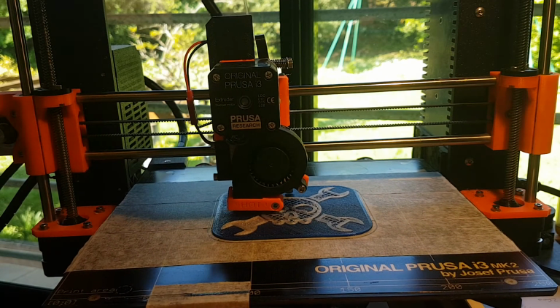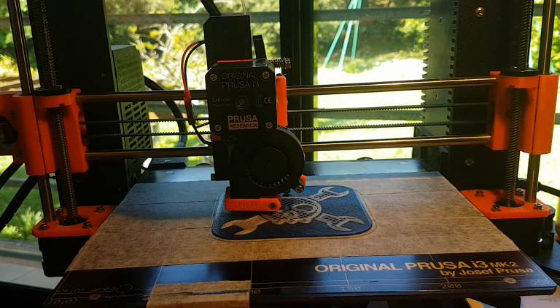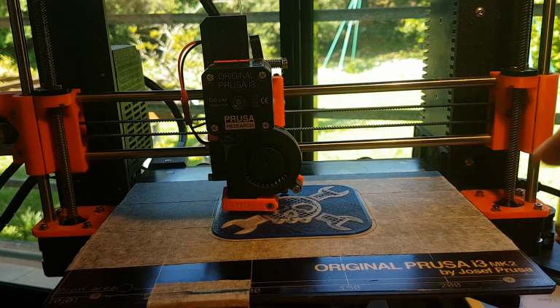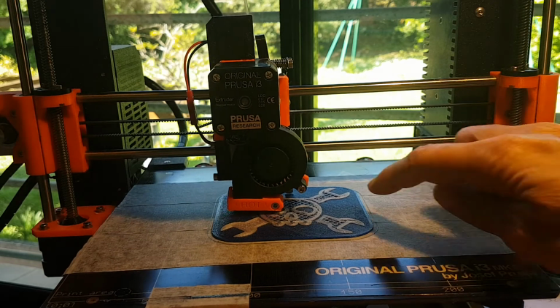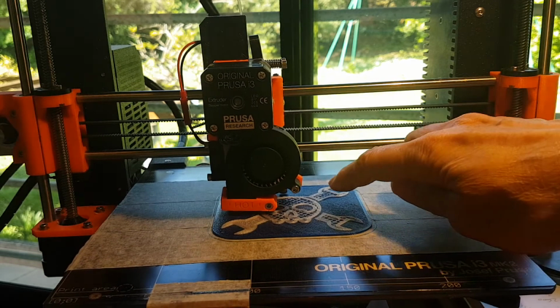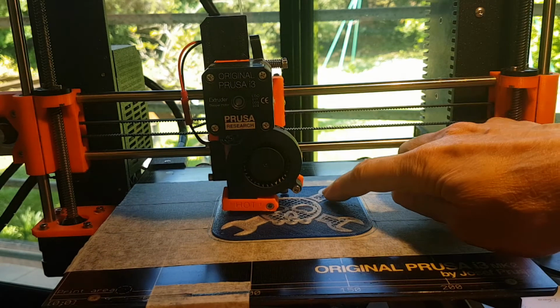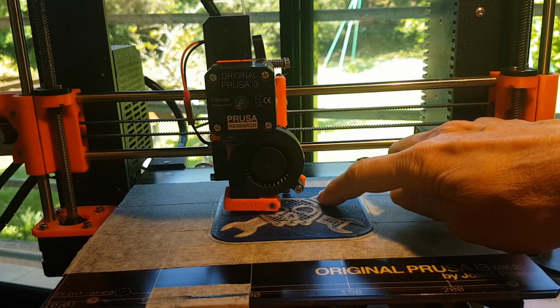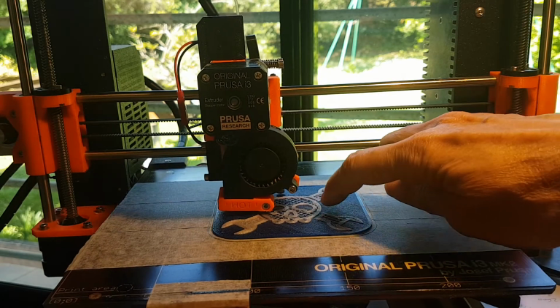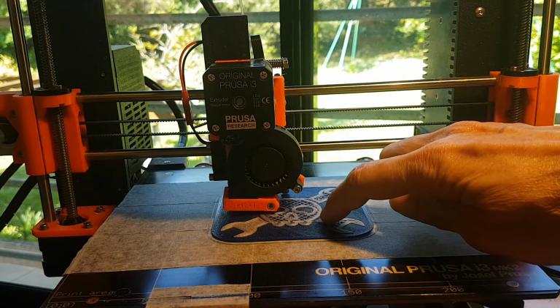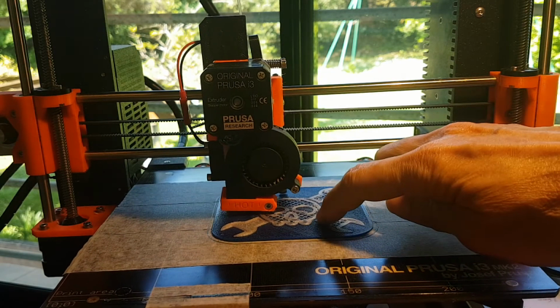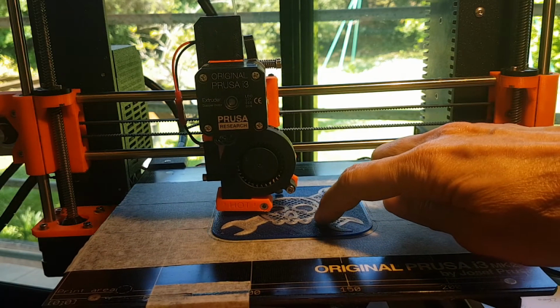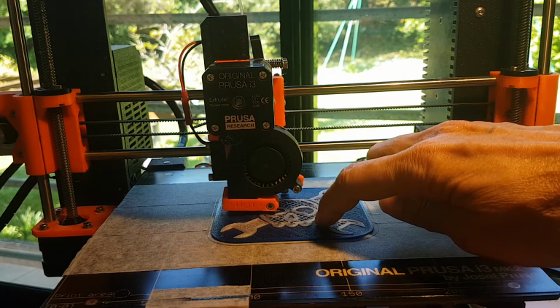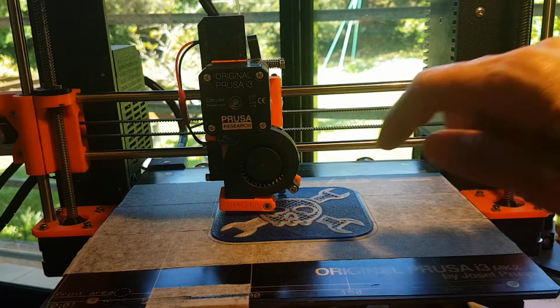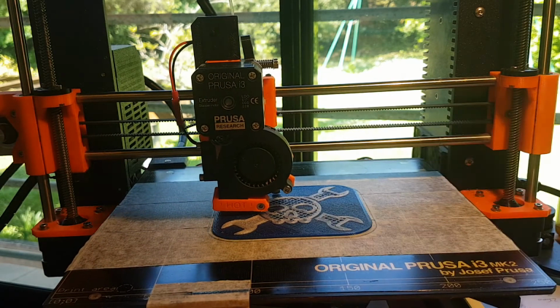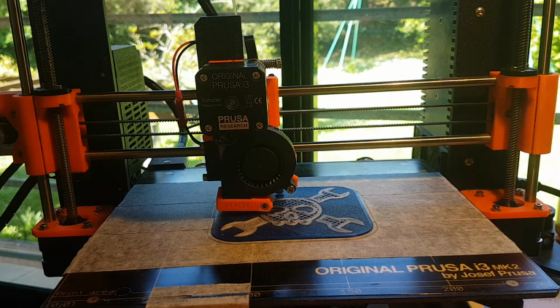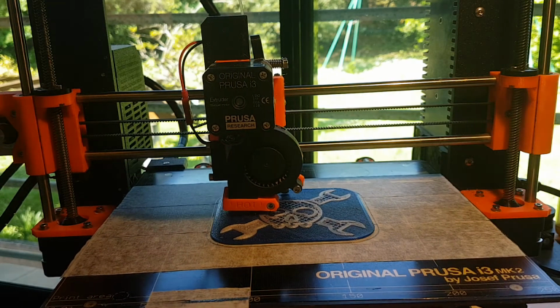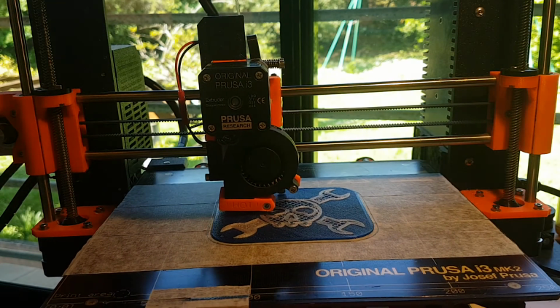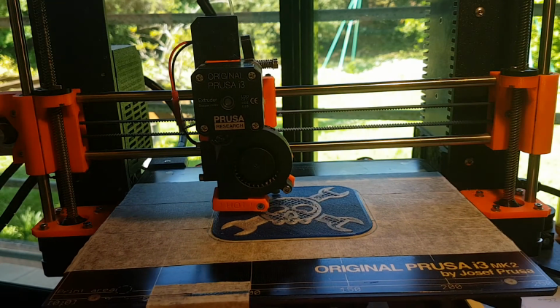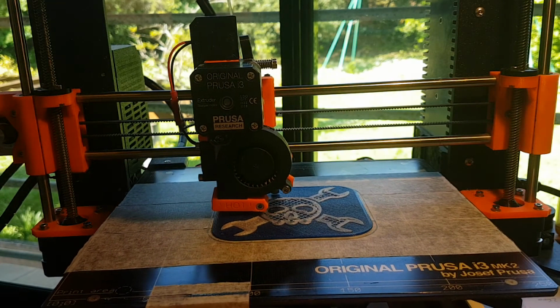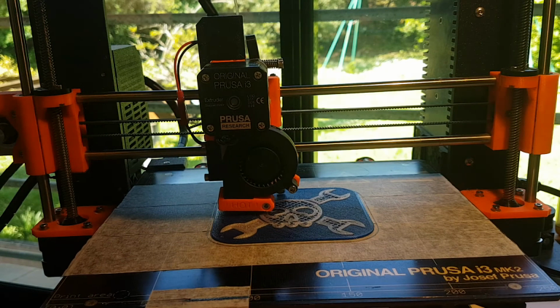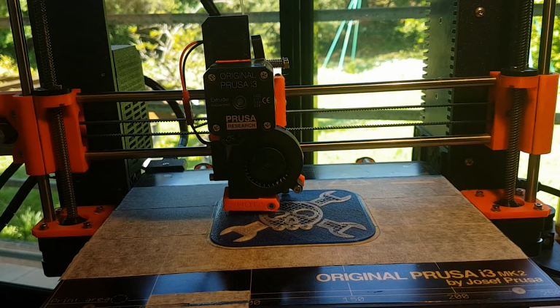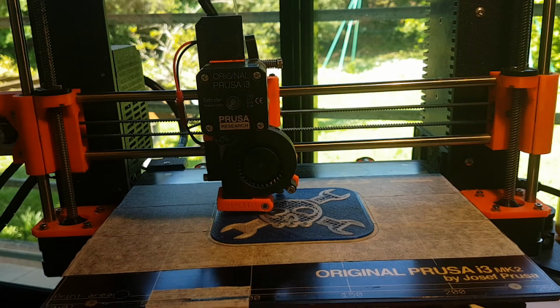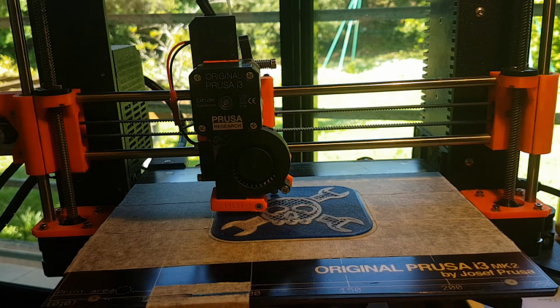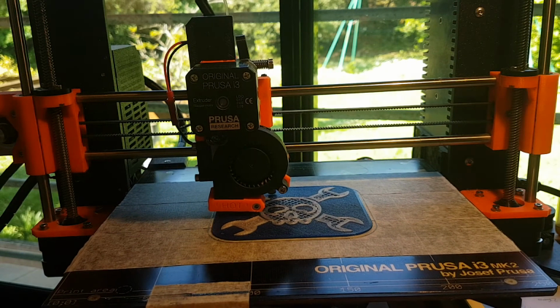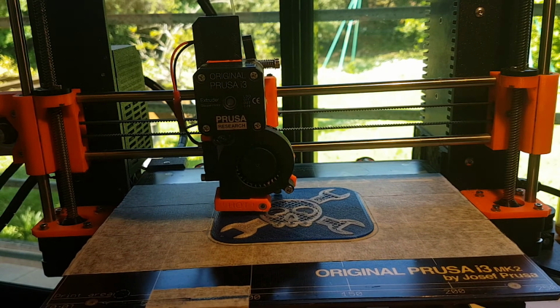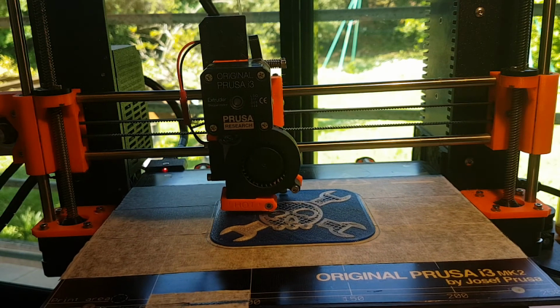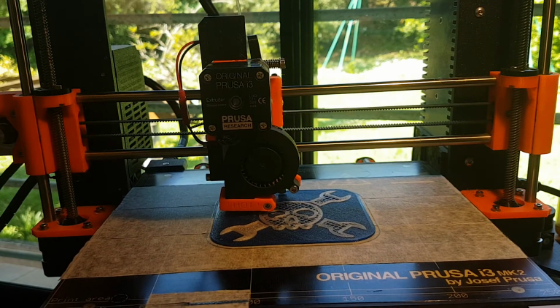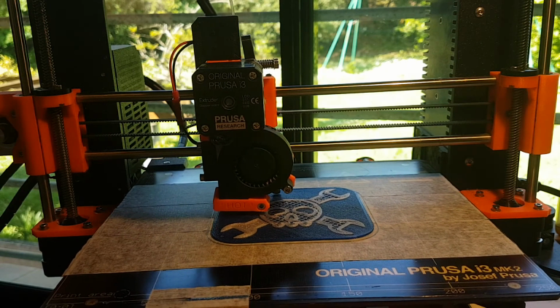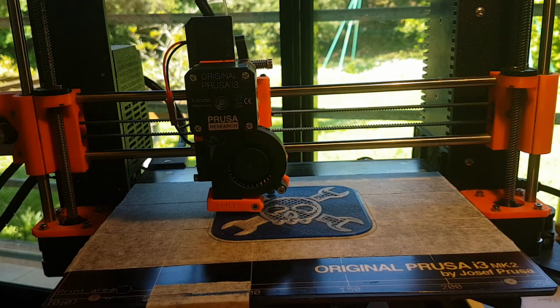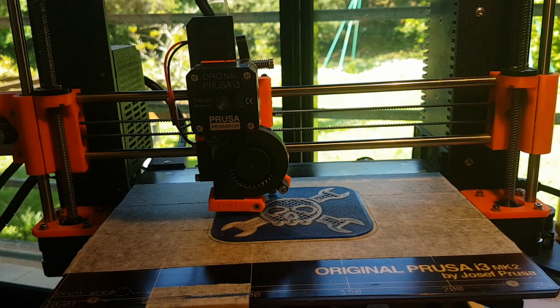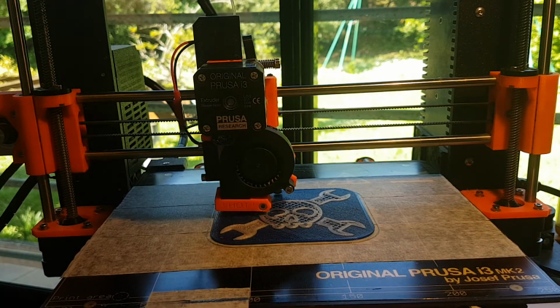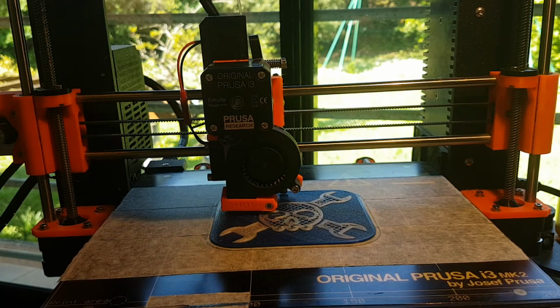We do have a little oozing and stringing here, but it's normal — it's a PET, more or less like PETG, and even worse for stringing.